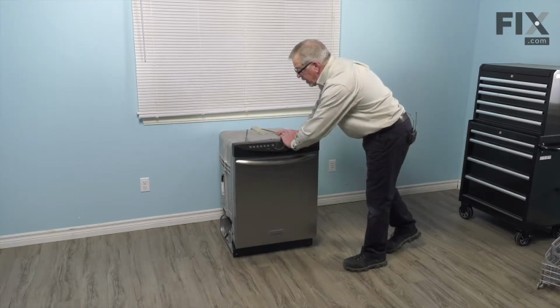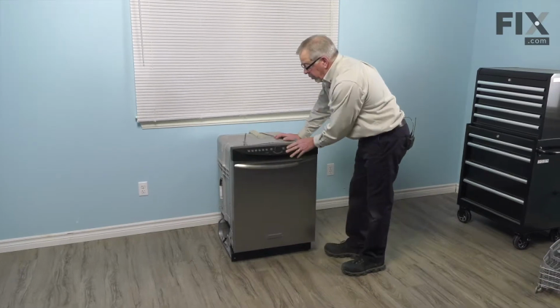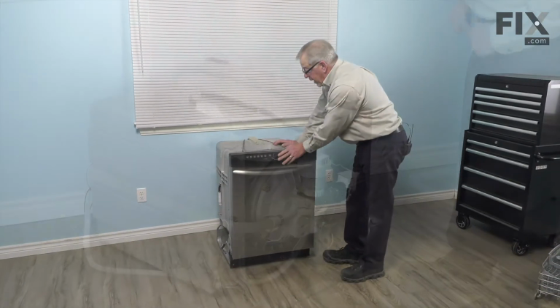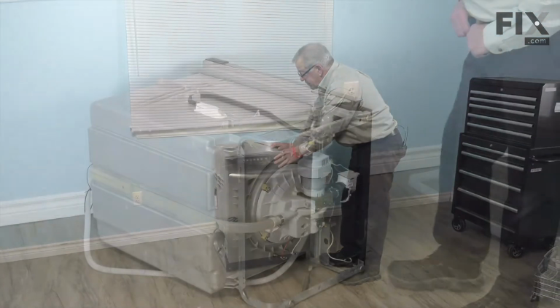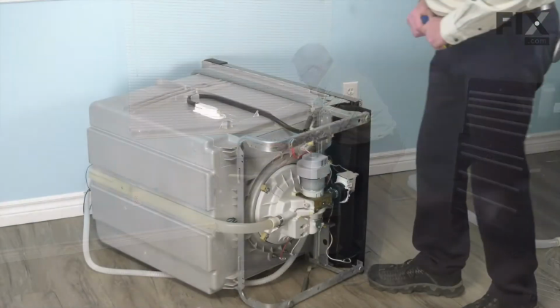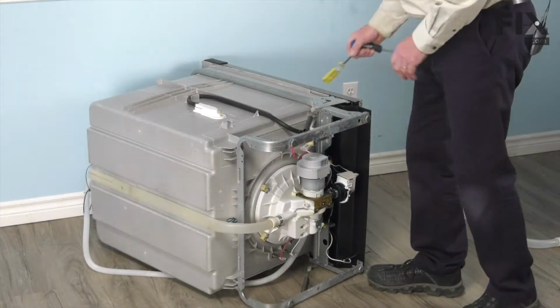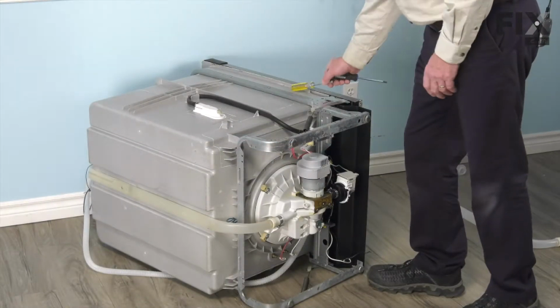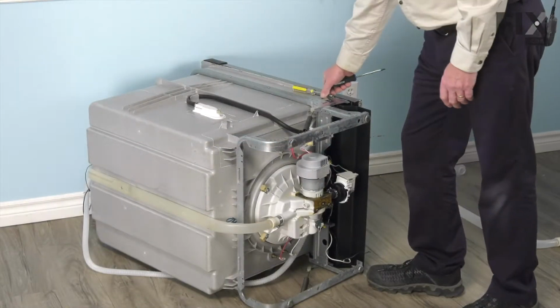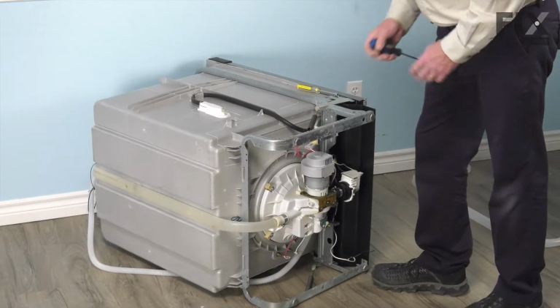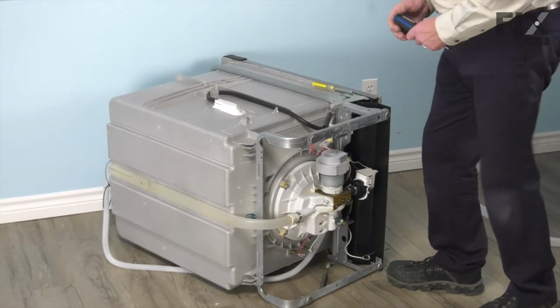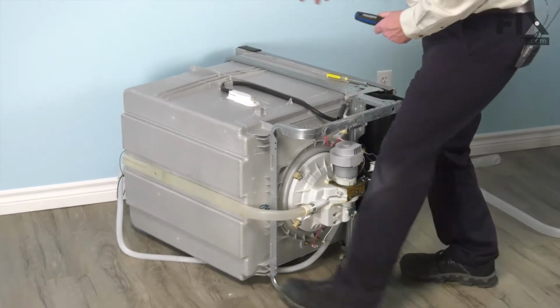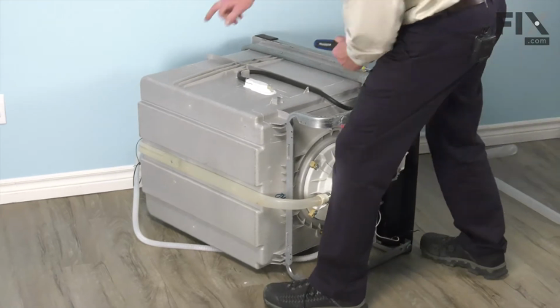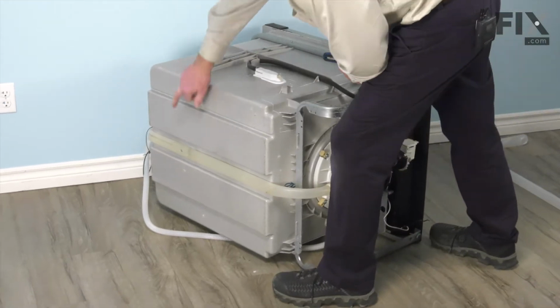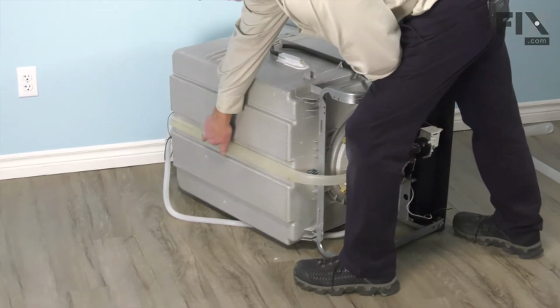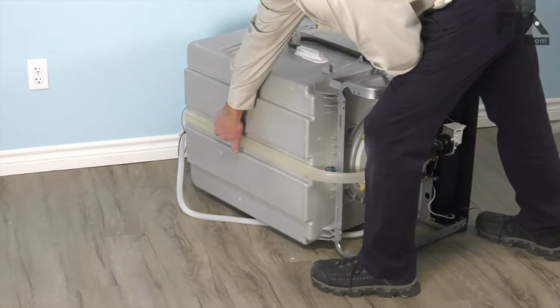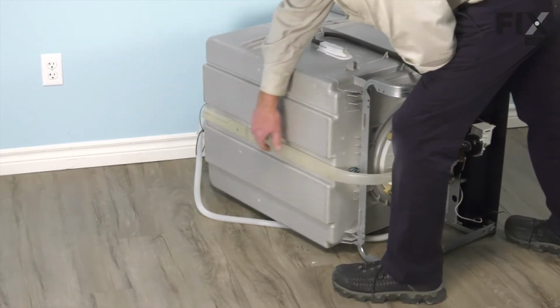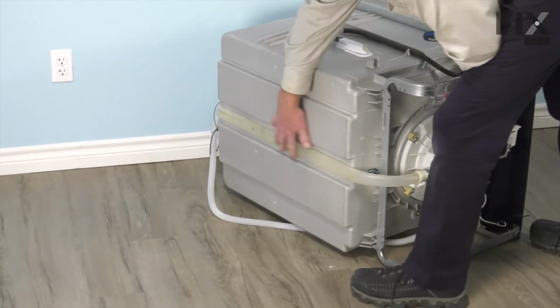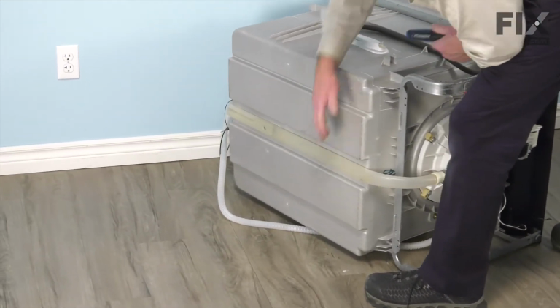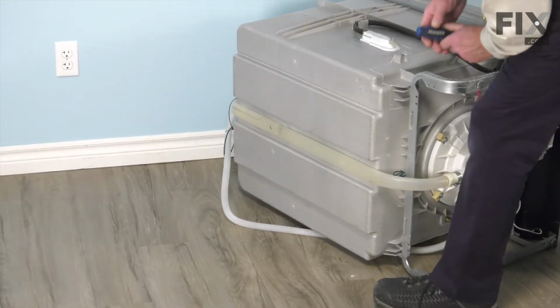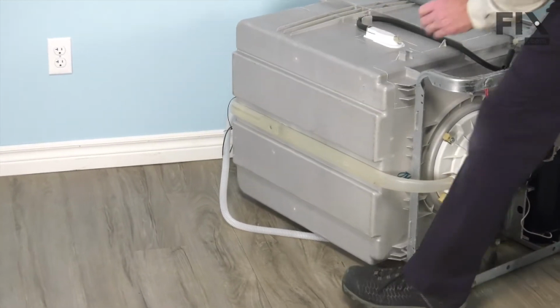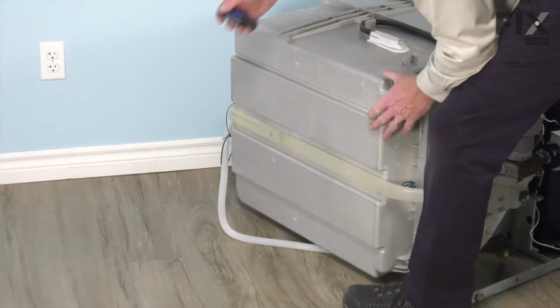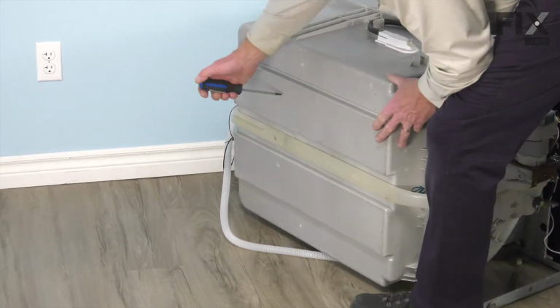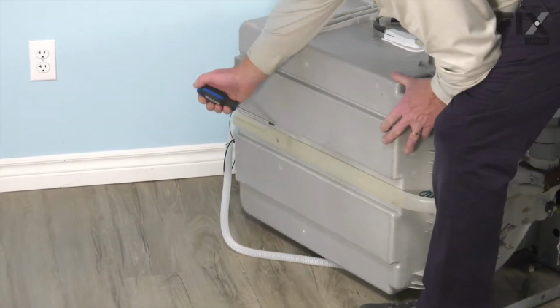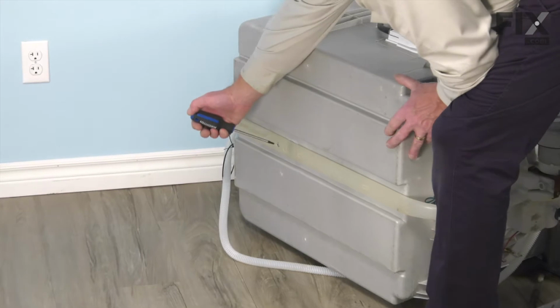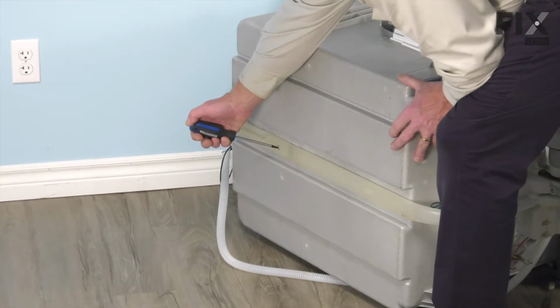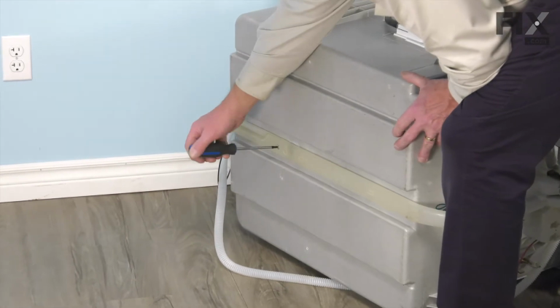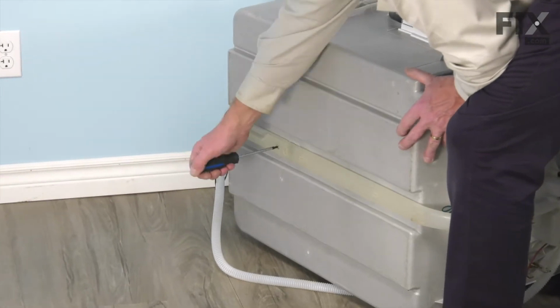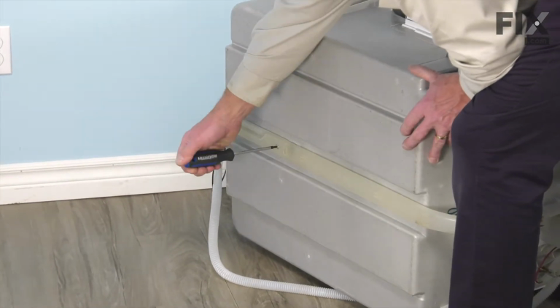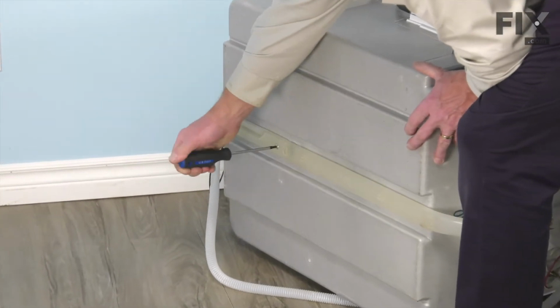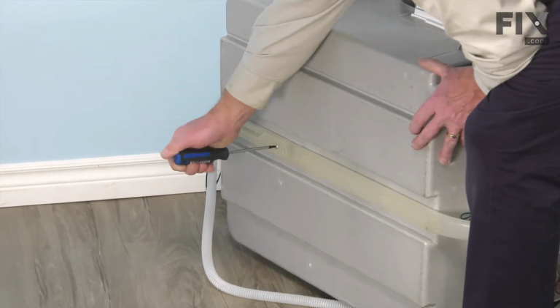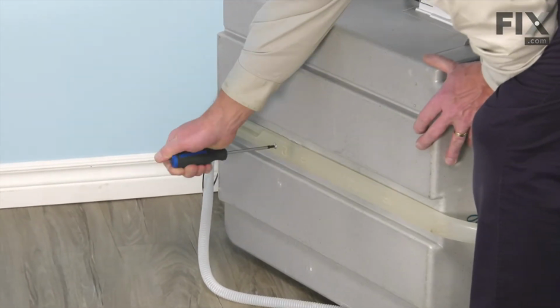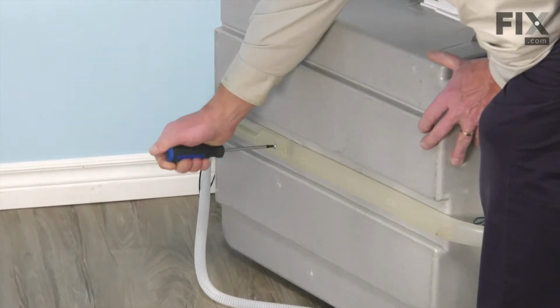Now we can pull it out of the cabinets. With the dishwasher on its side, our next step will be to remove this single screw that secures that tubing to the back of the tub — it's normally a number 25 Torx head screw.